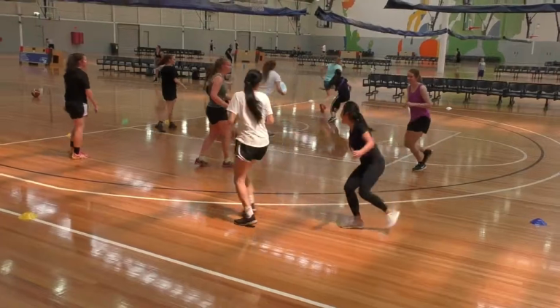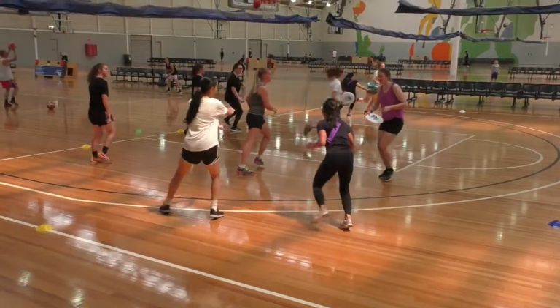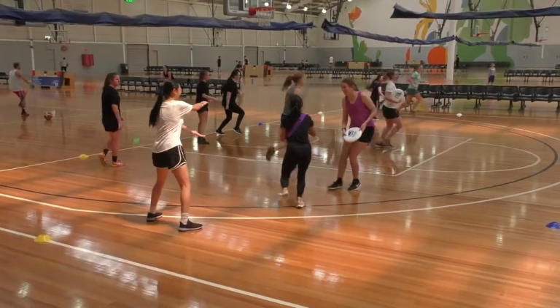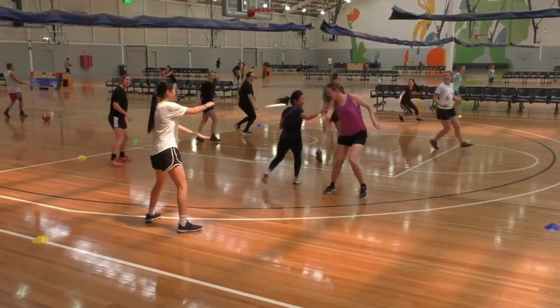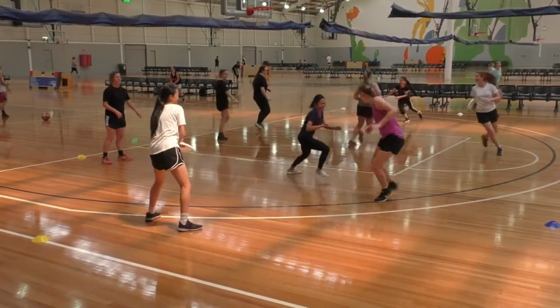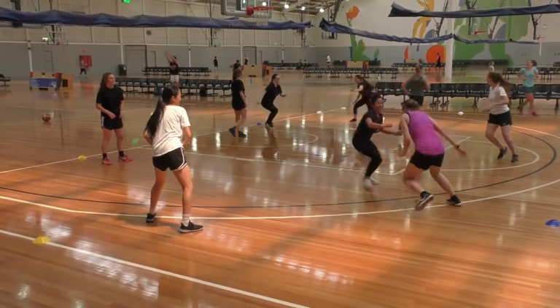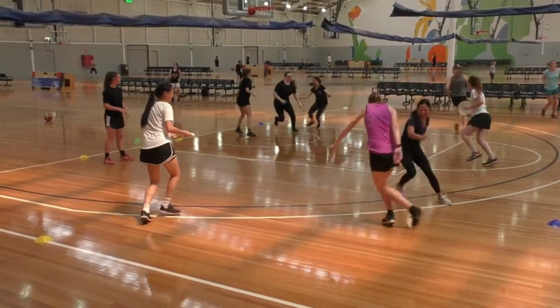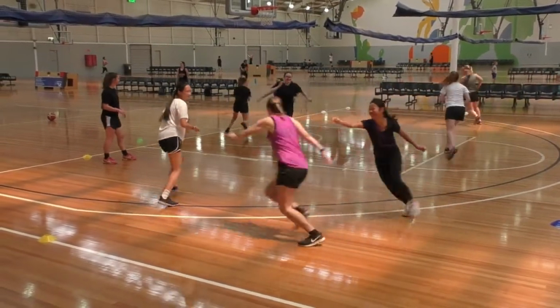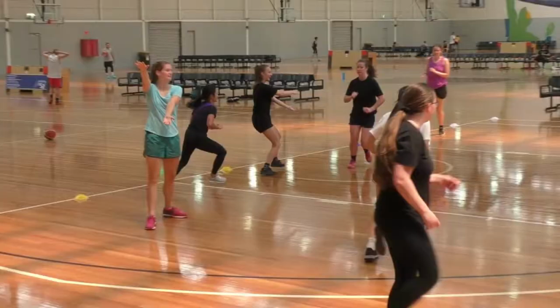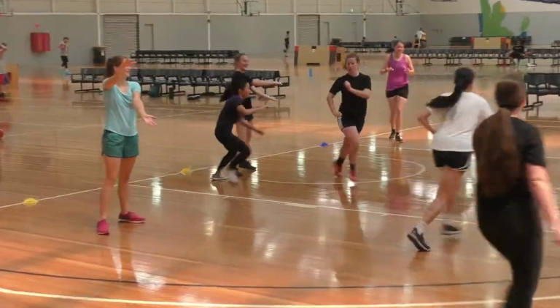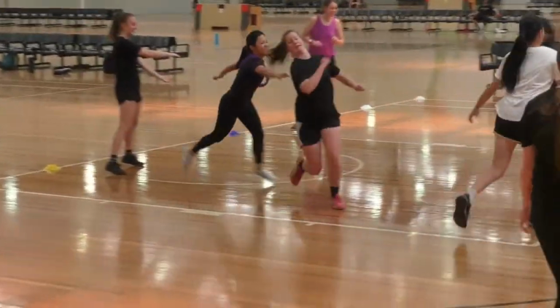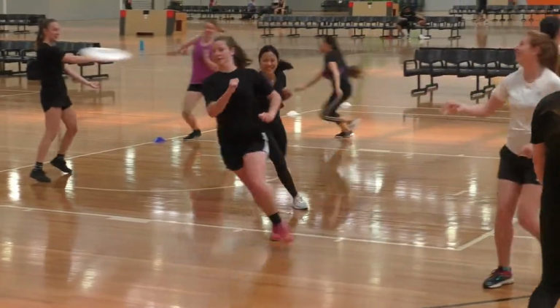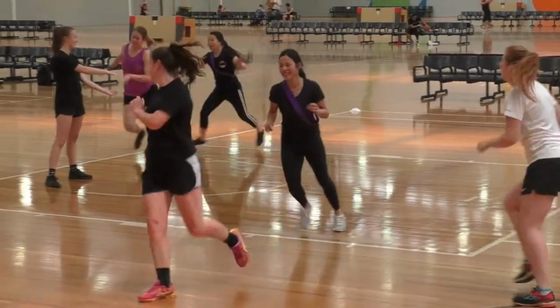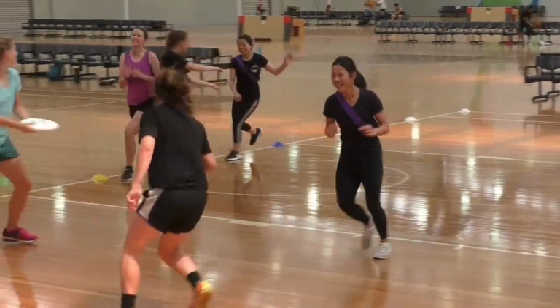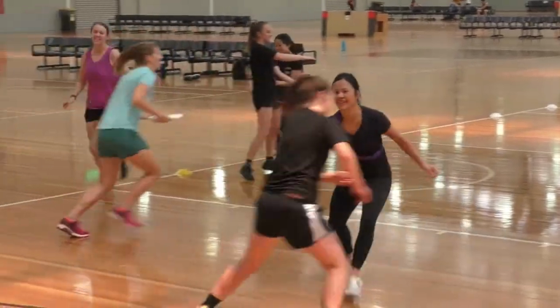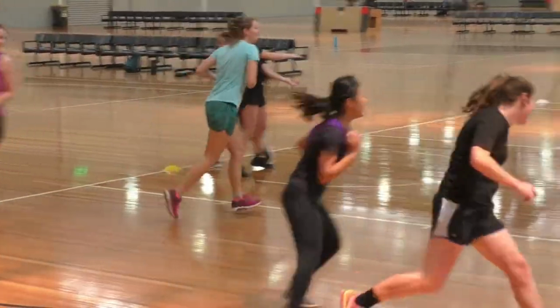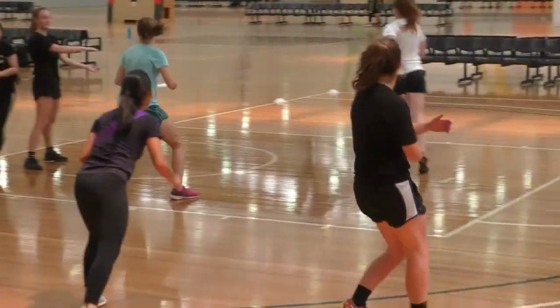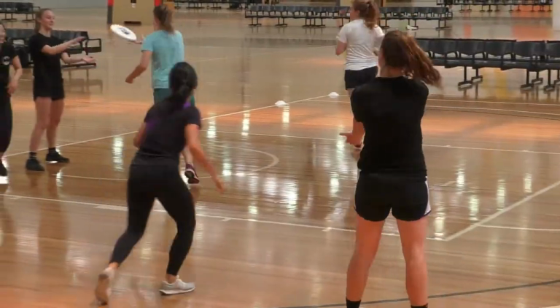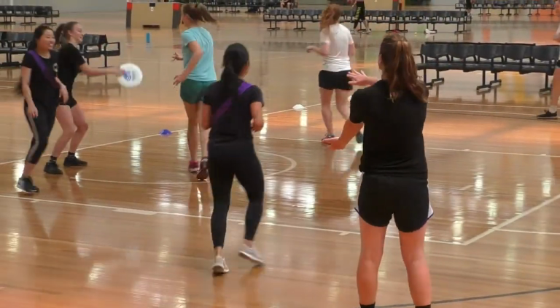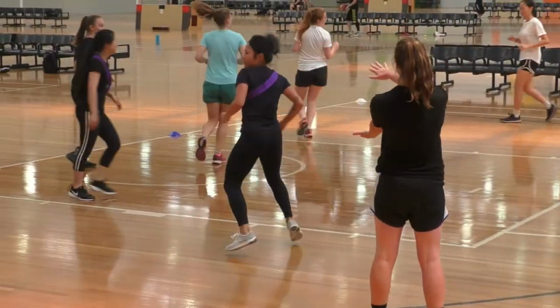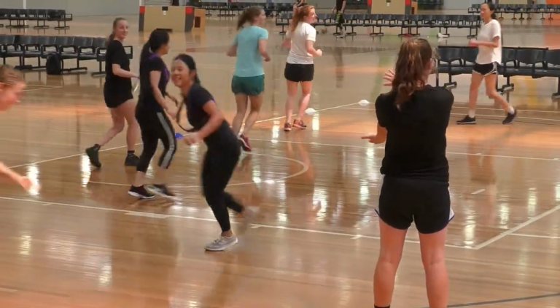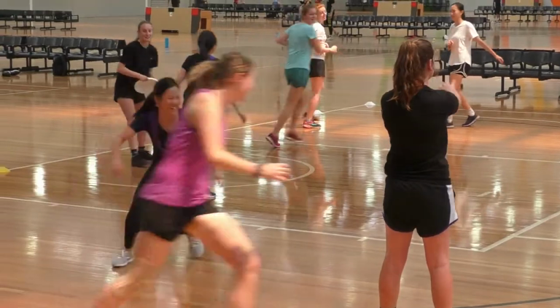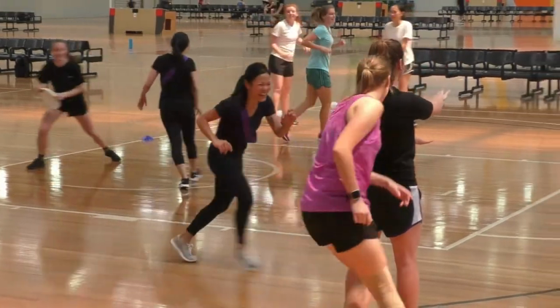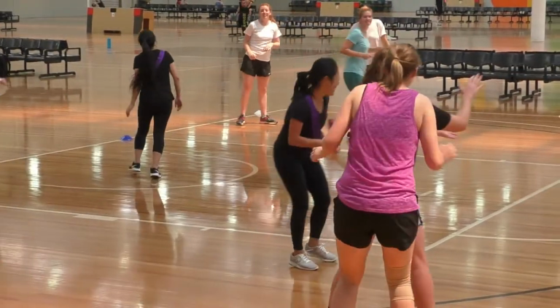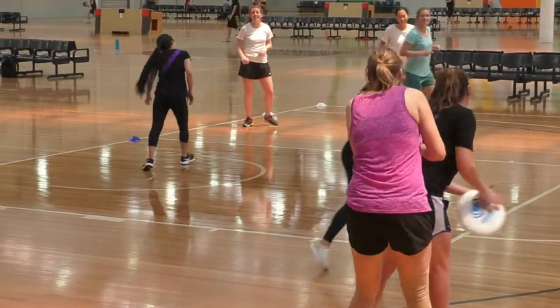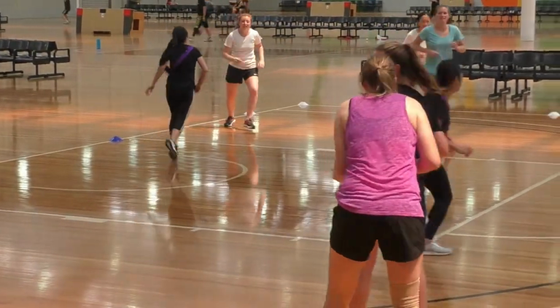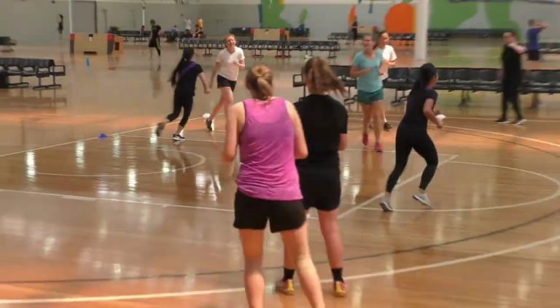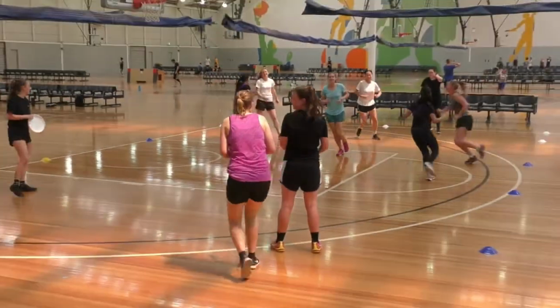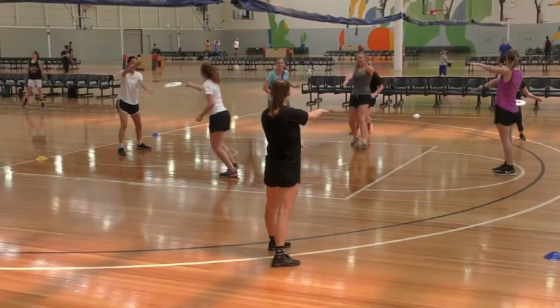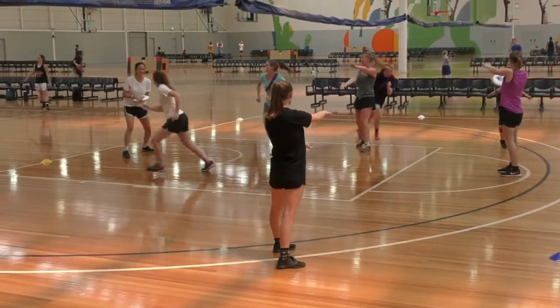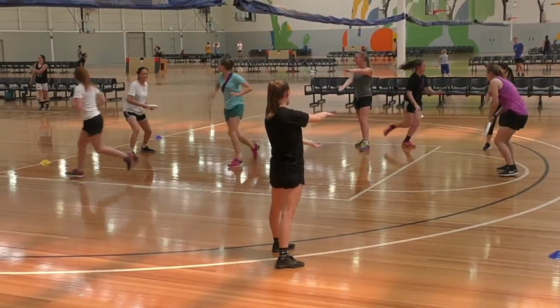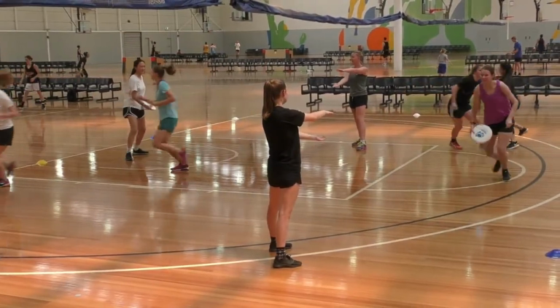The warm-up game Crocotag requires taggers to attempt to tag all other players. If tagged, the other players become crocodiles and stand on the spot with arms outstretched like a crocodile jaw.